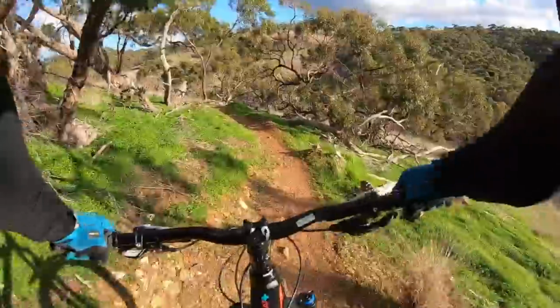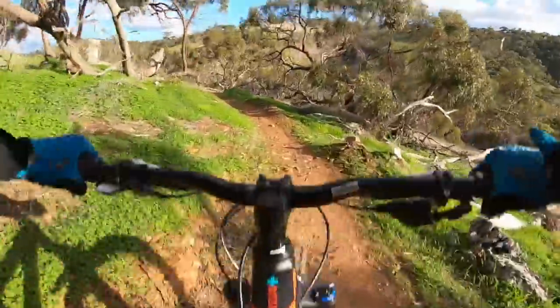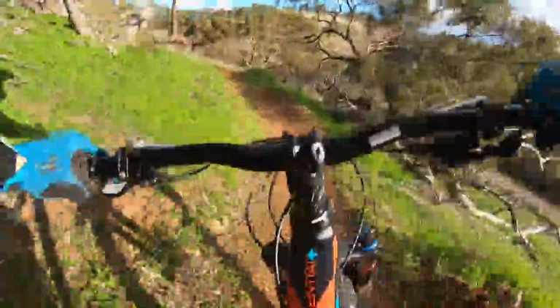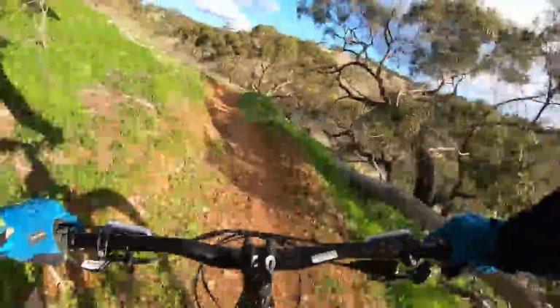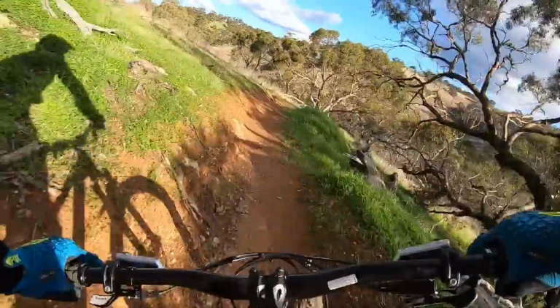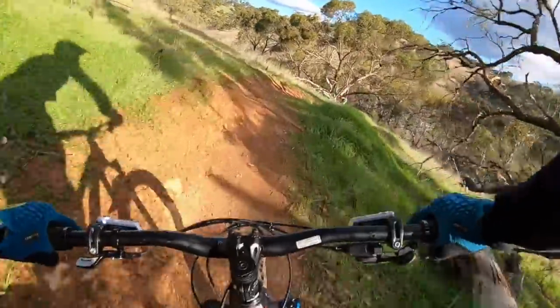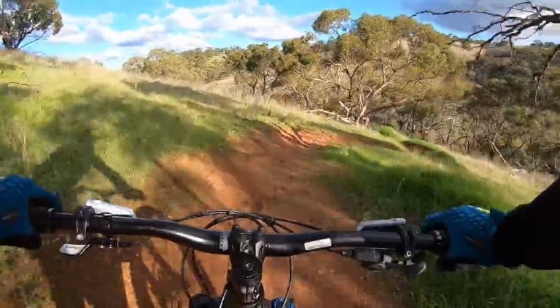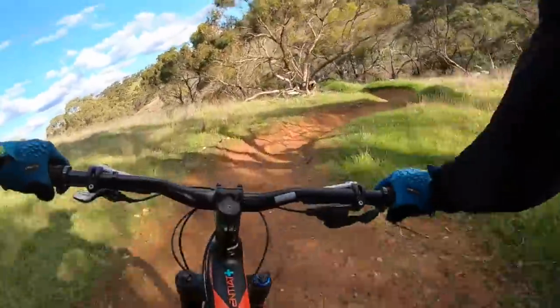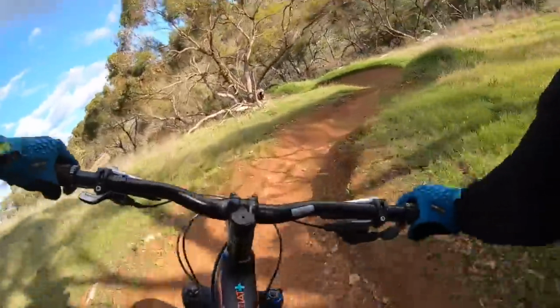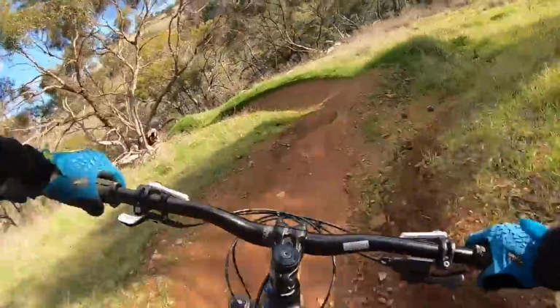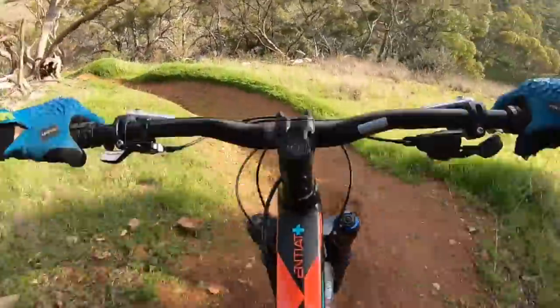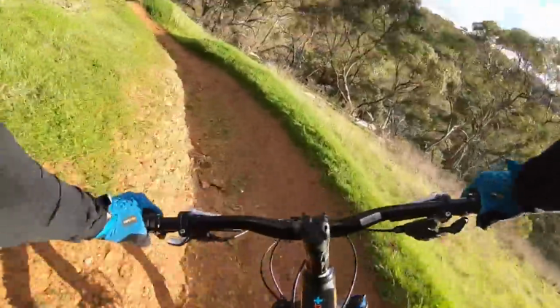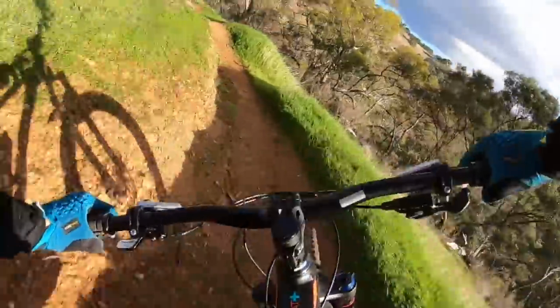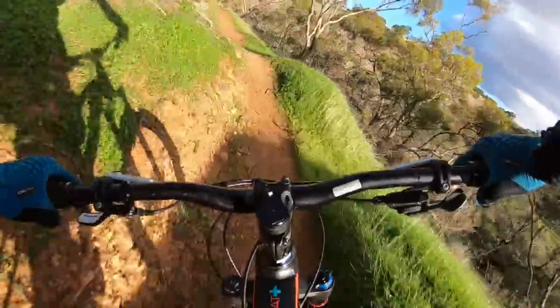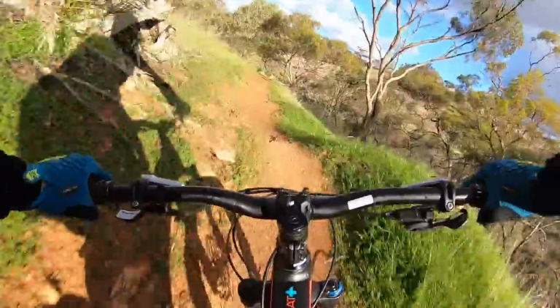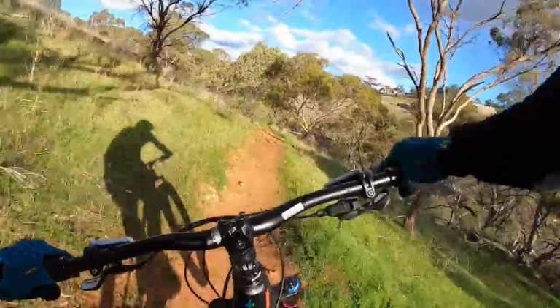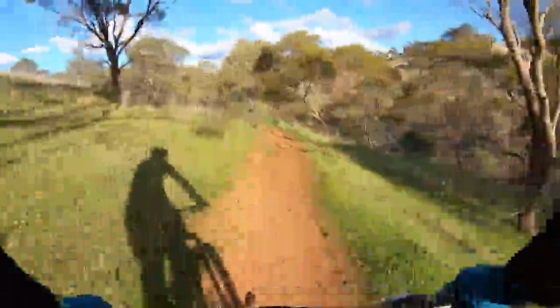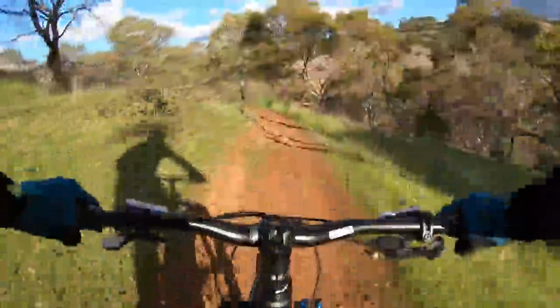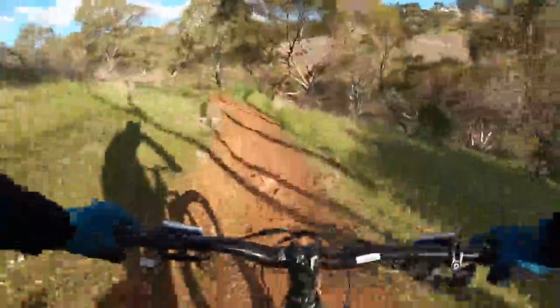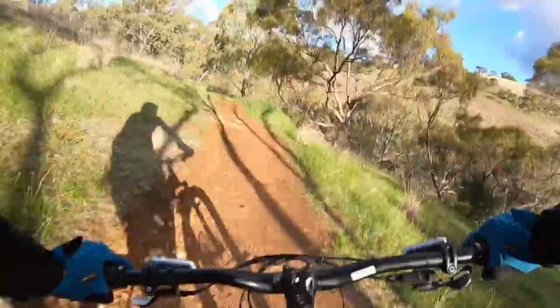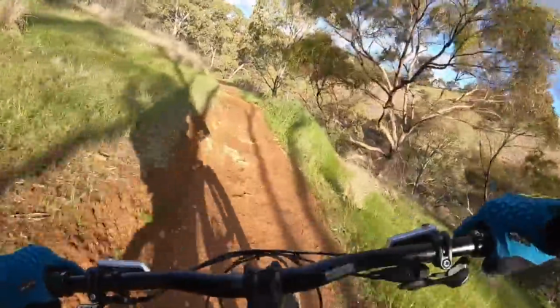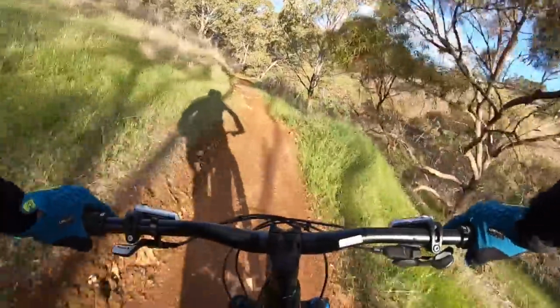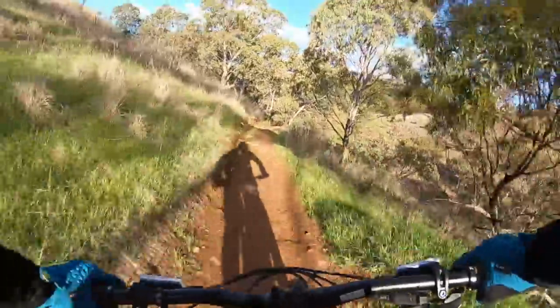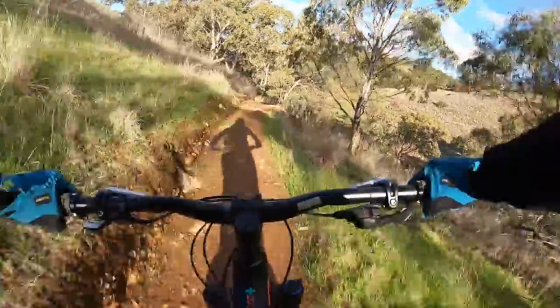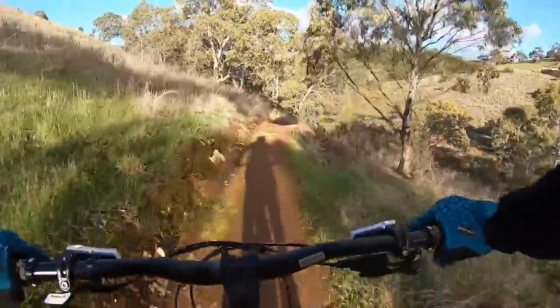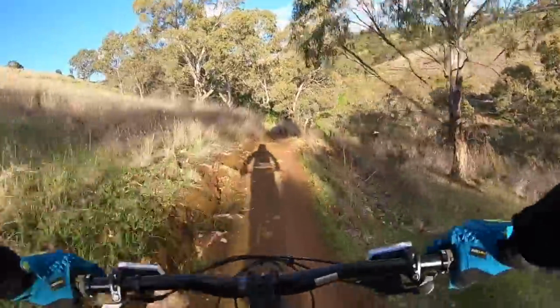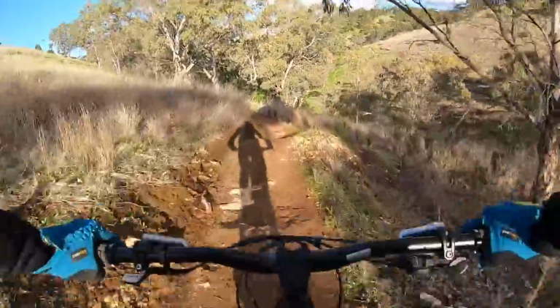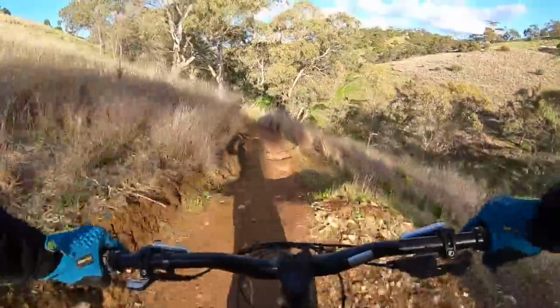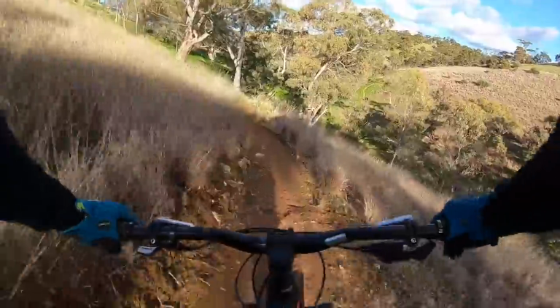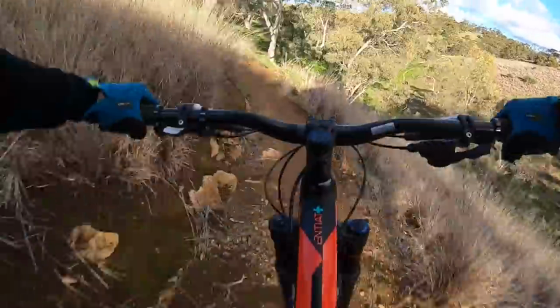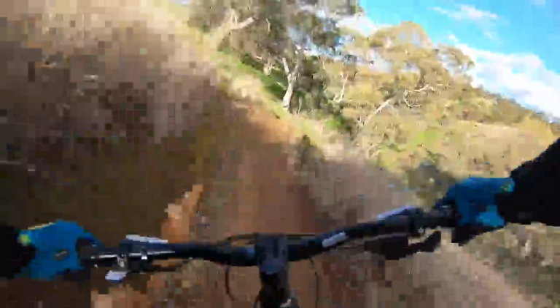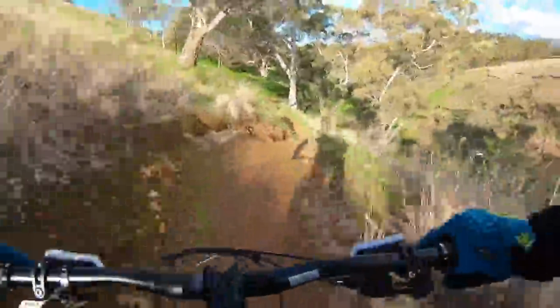Yeah, a lot of back end — like it really surfs the bike. You've got to ride it with your feet, like any hardtail I guess. But this is cool.